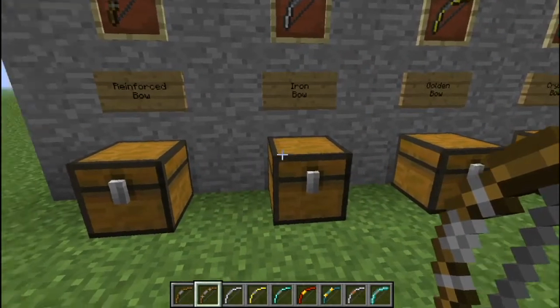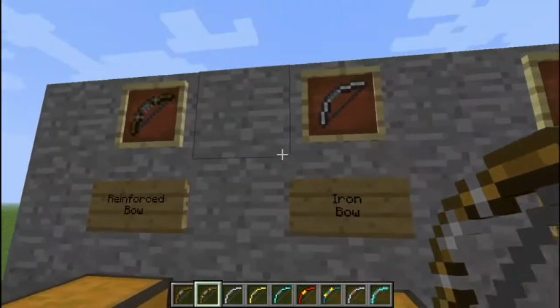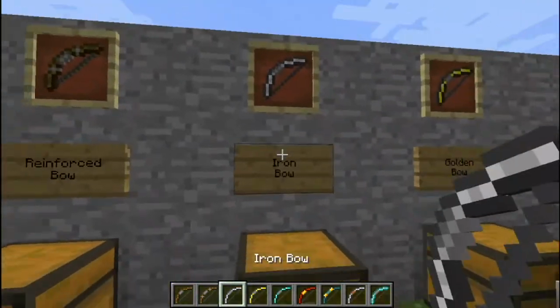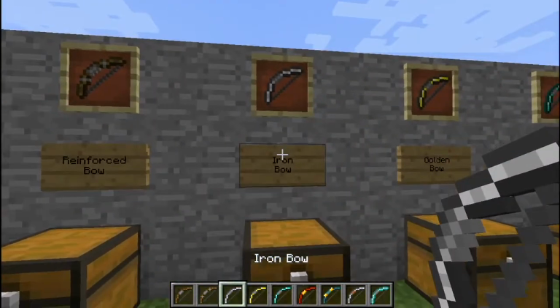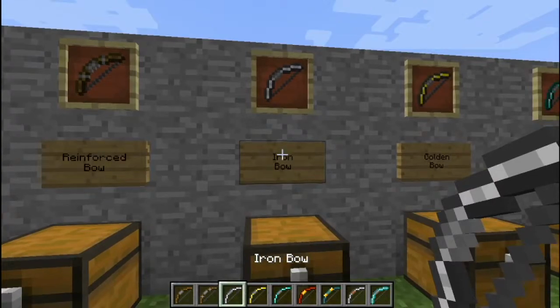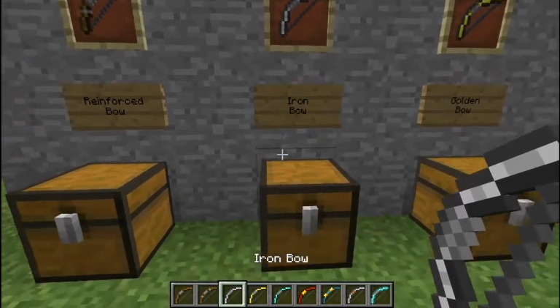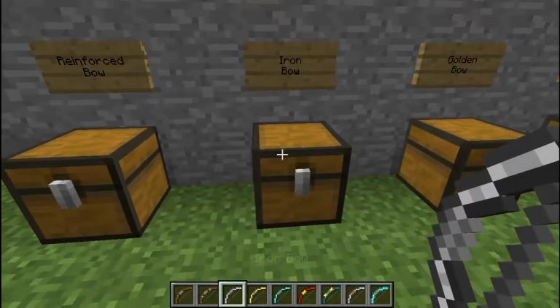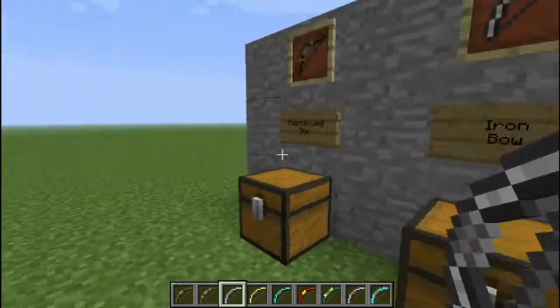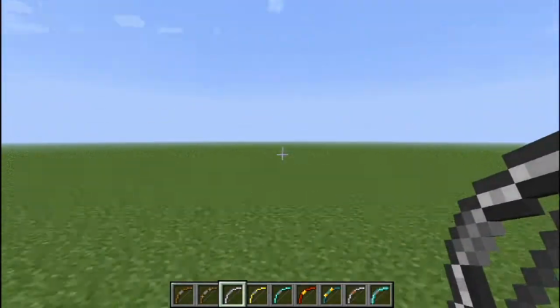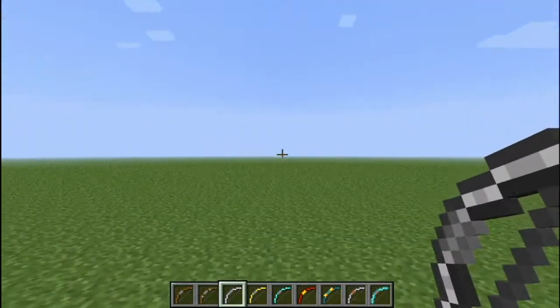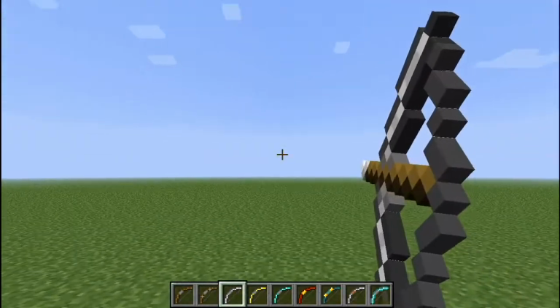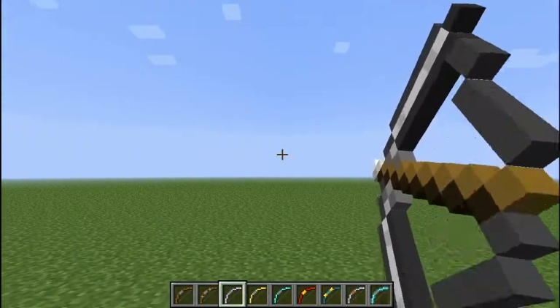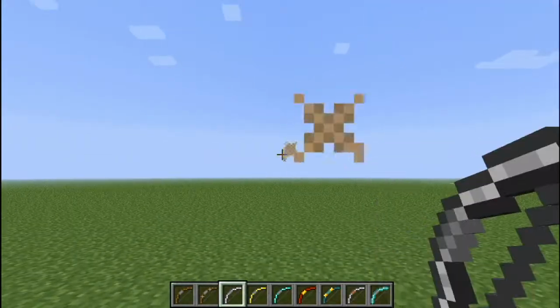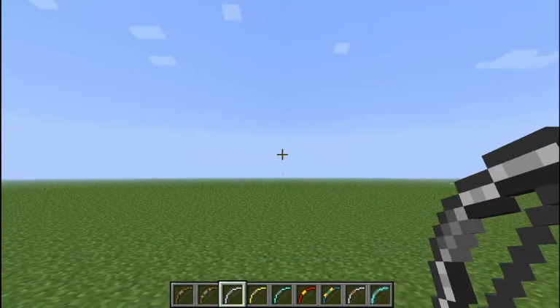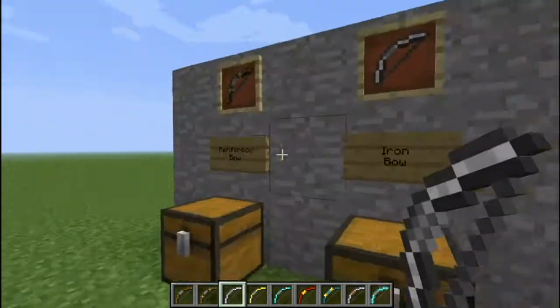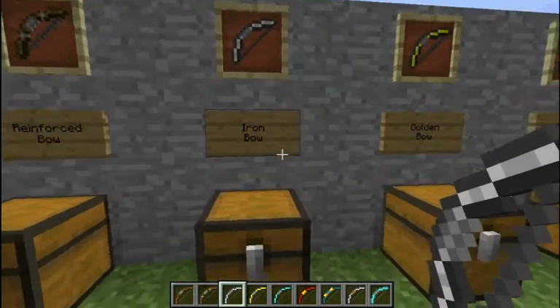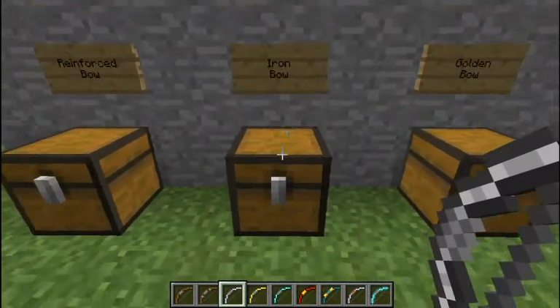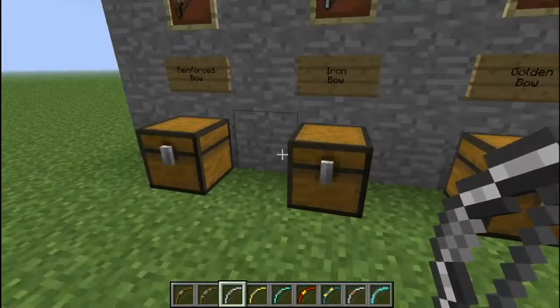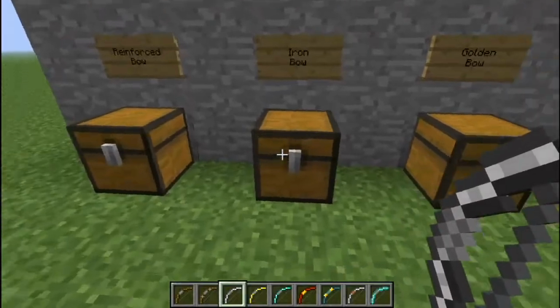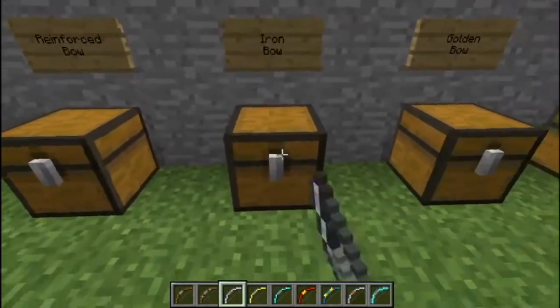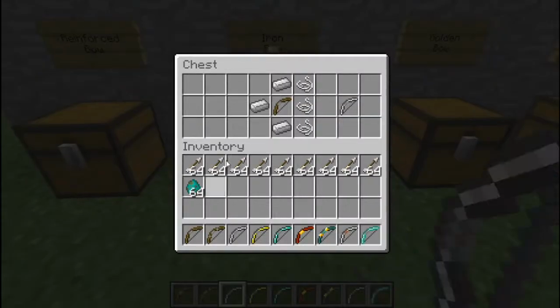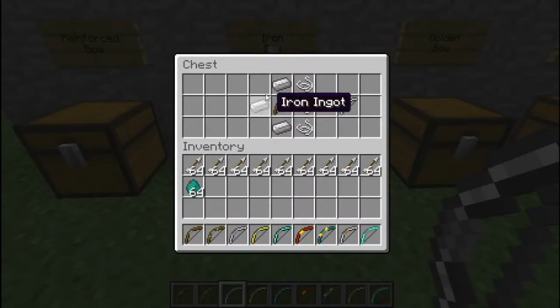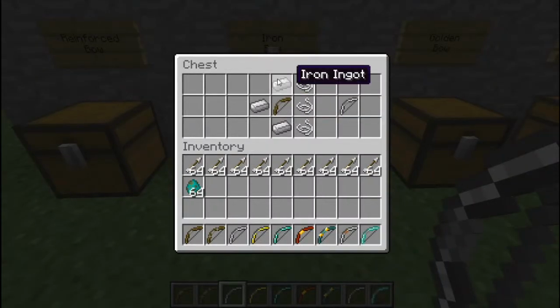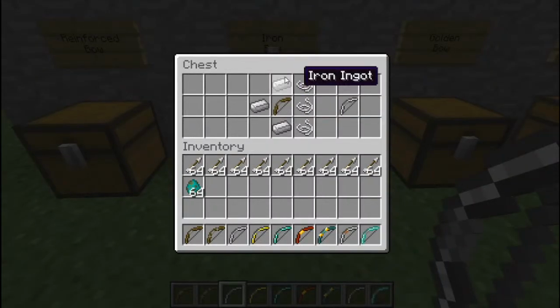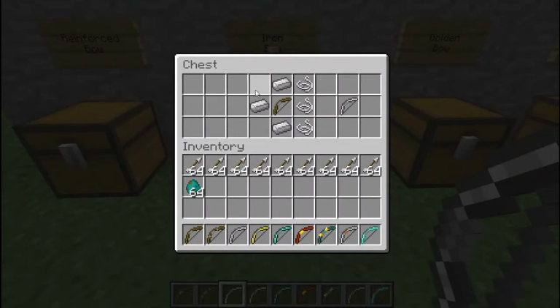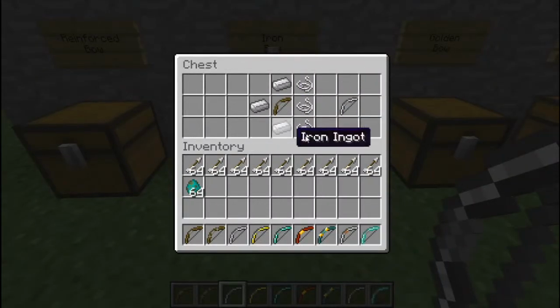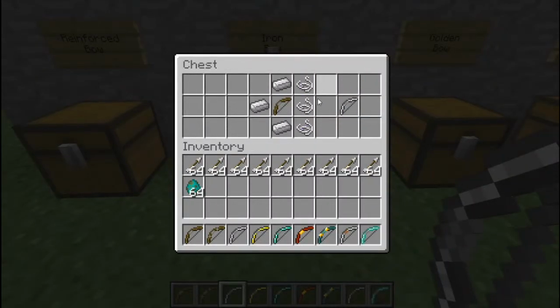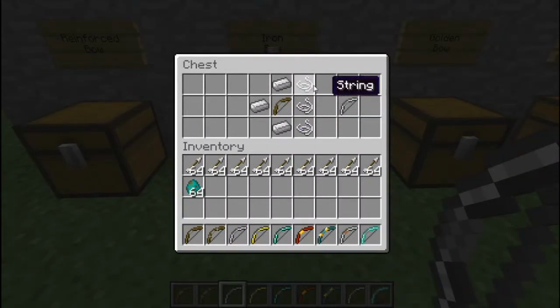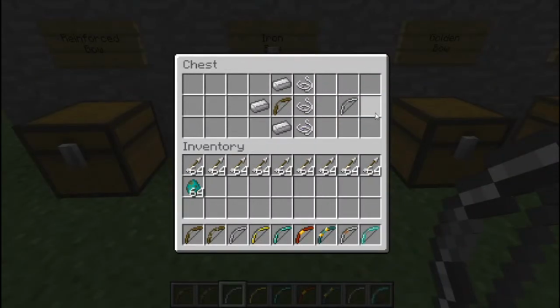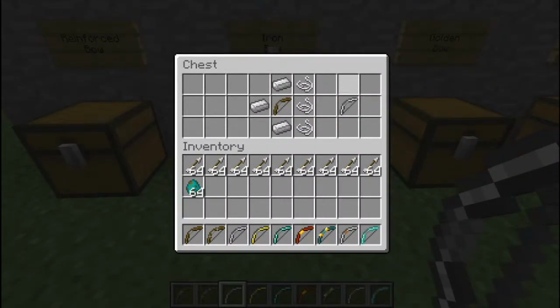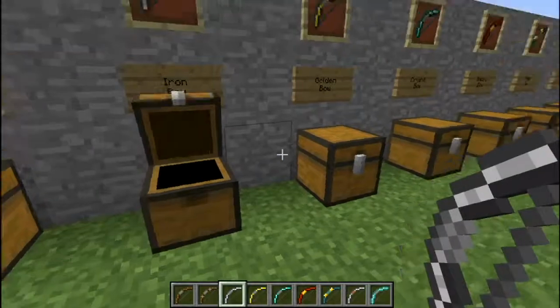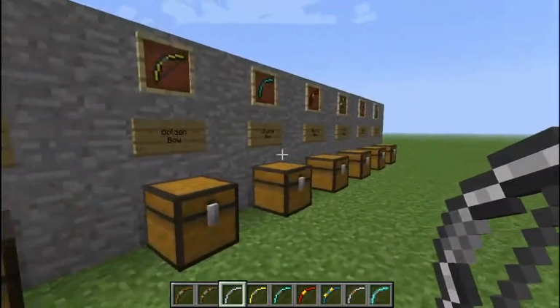And then we have the iron bow, which is a bit faster than the regular bow and a lot more durable. Pretty simple — just three iron ingots and some string, and you get the iron bow.